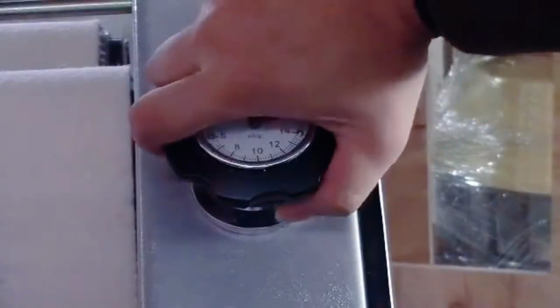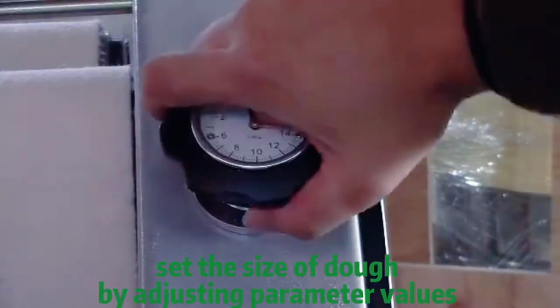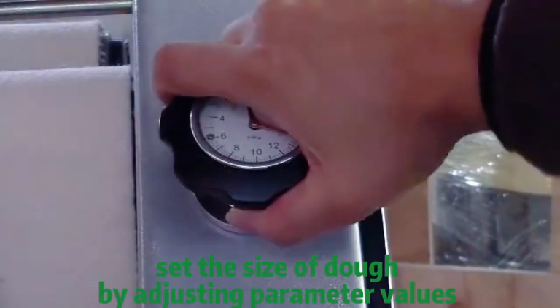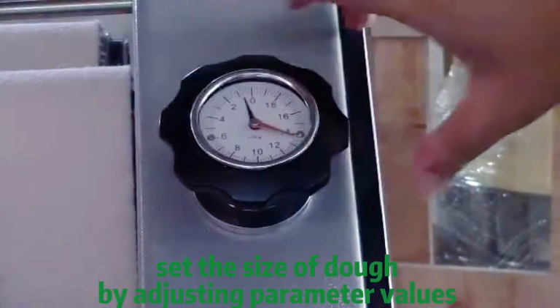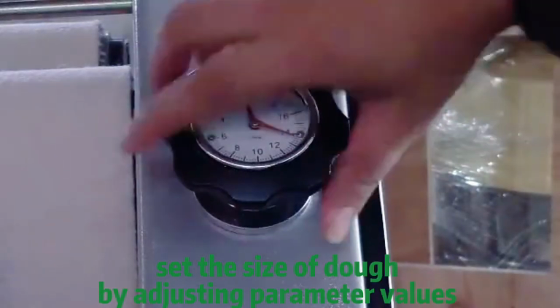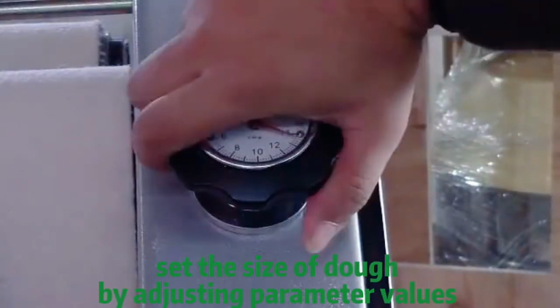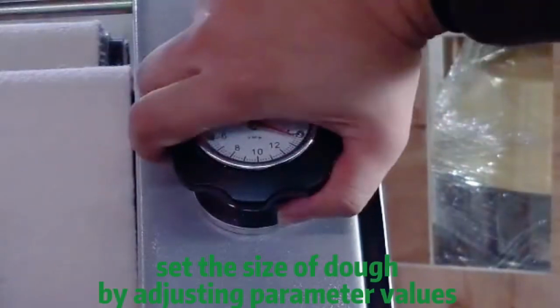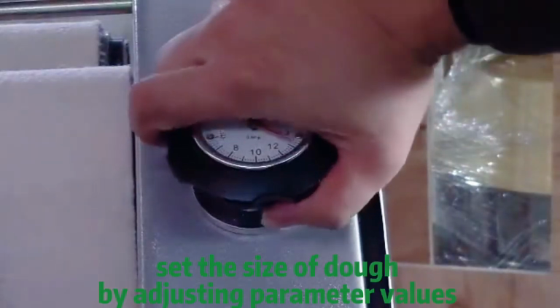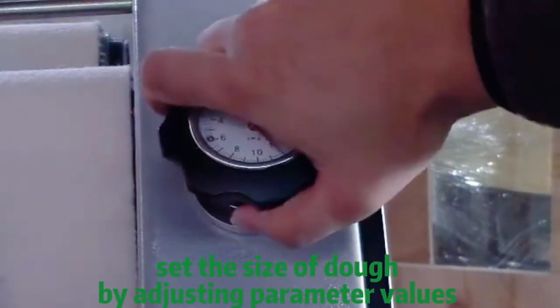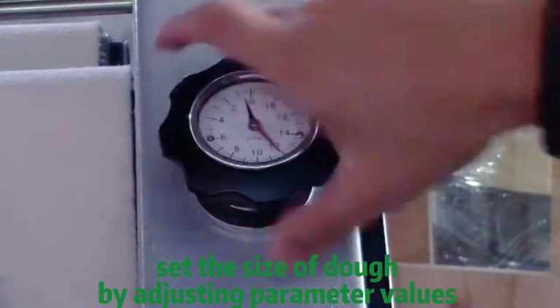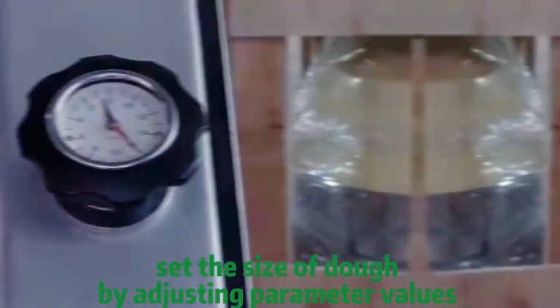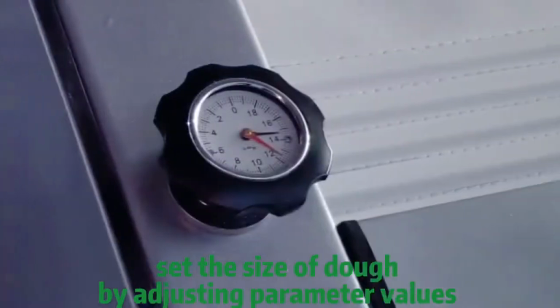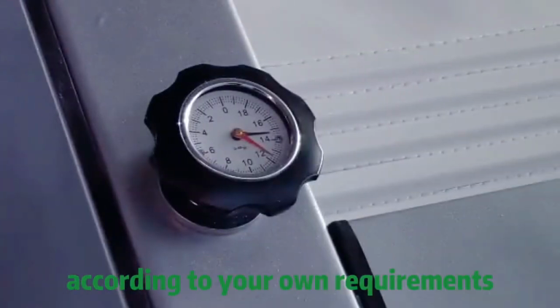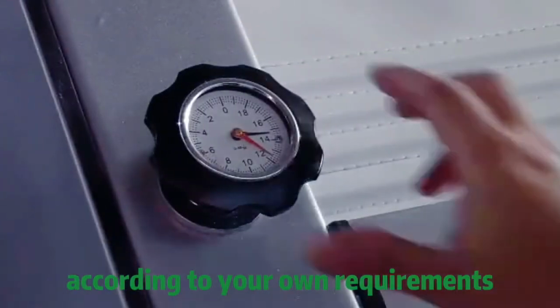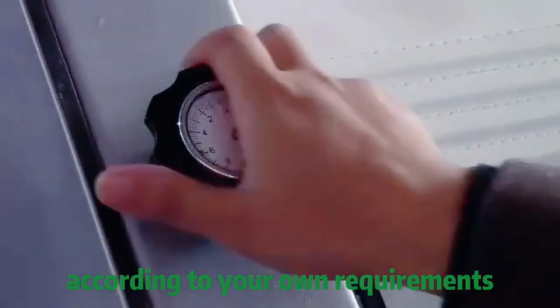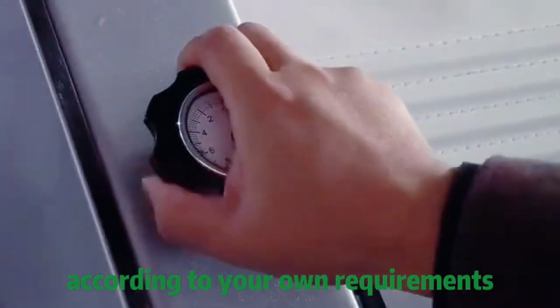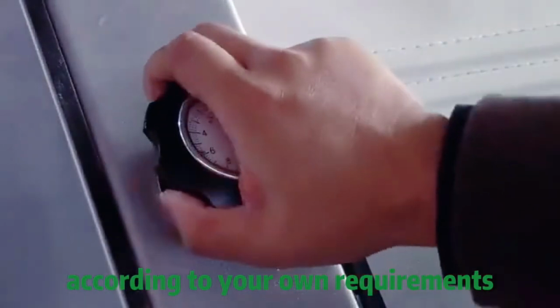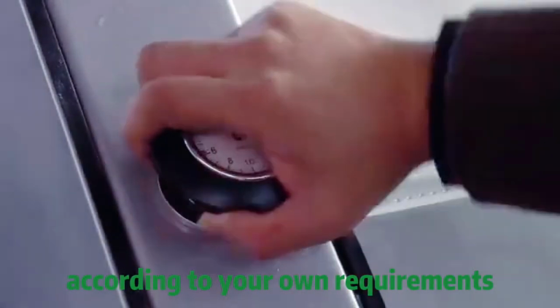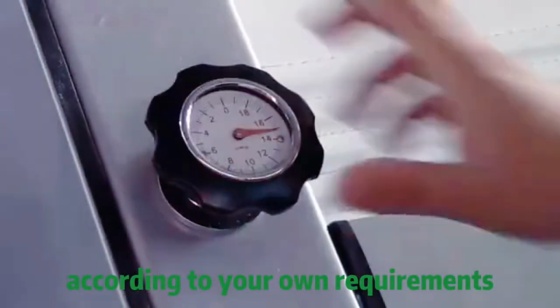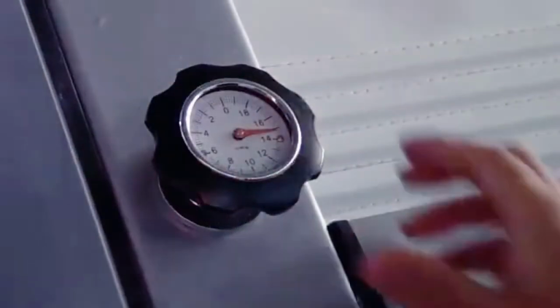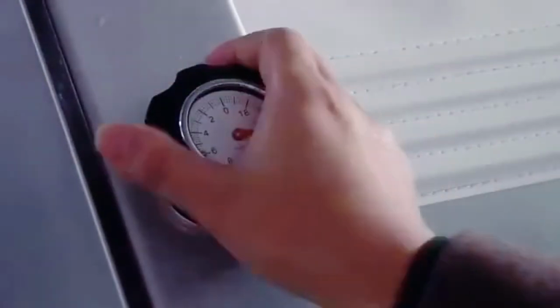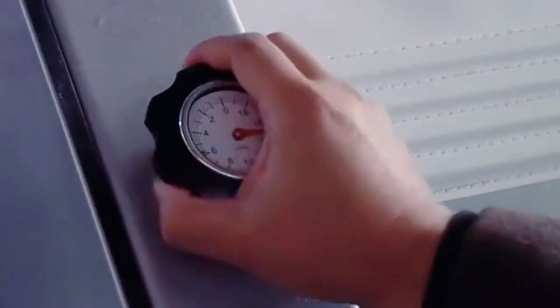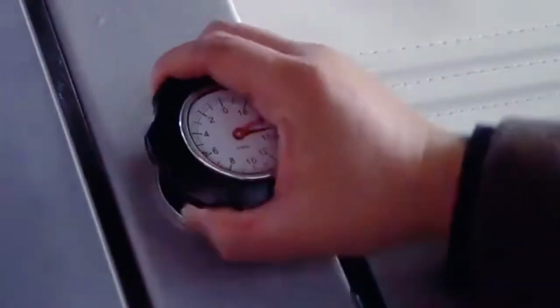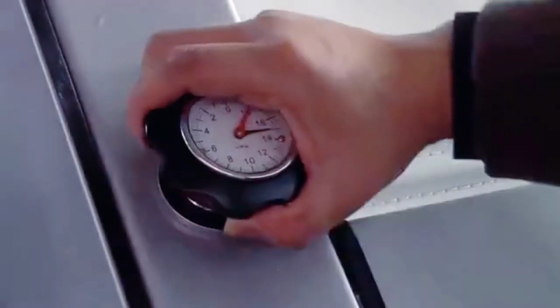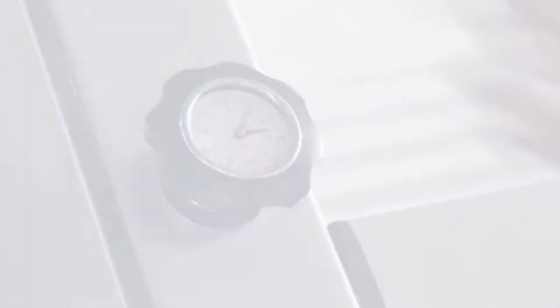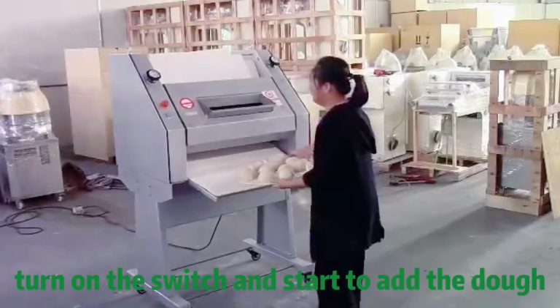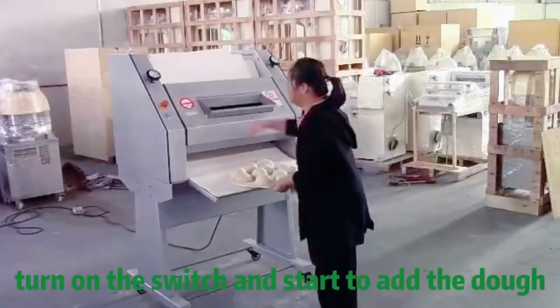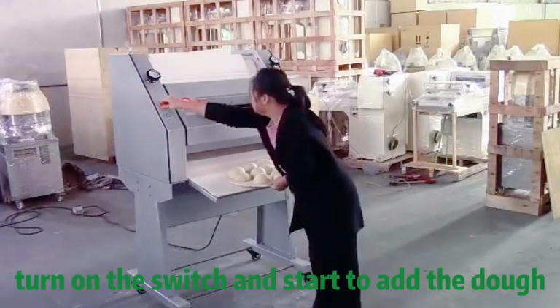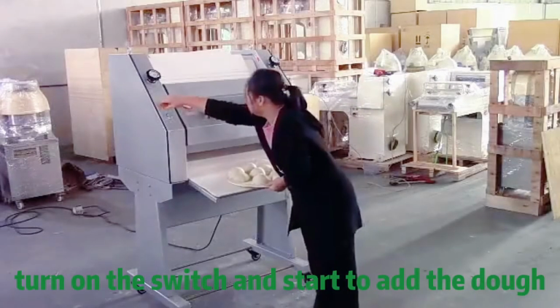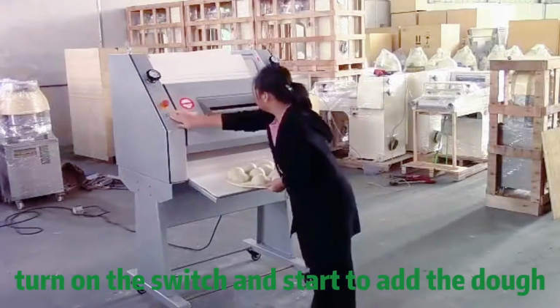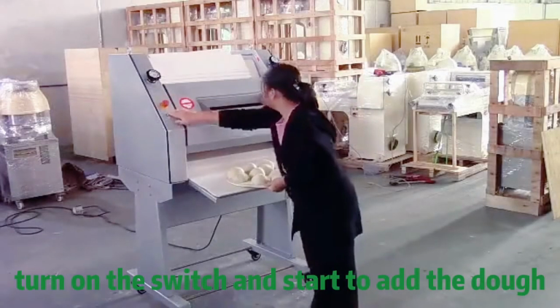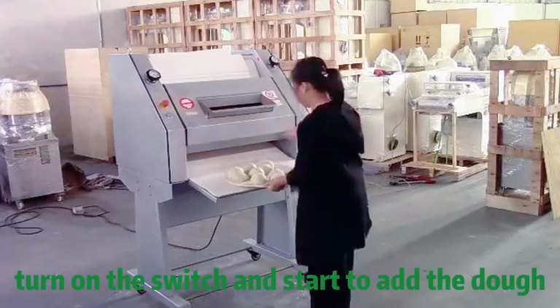Set the size of dough by adjusting parameter values, according to your own requirements. Turn on the switch and start to add the dough.